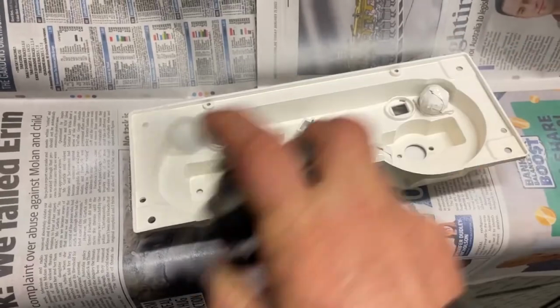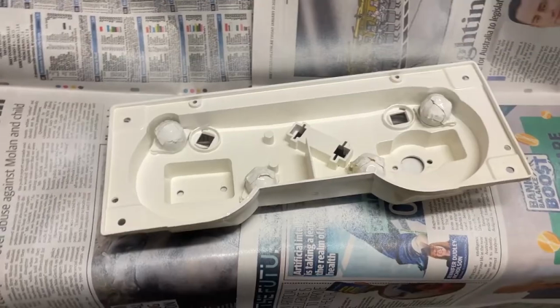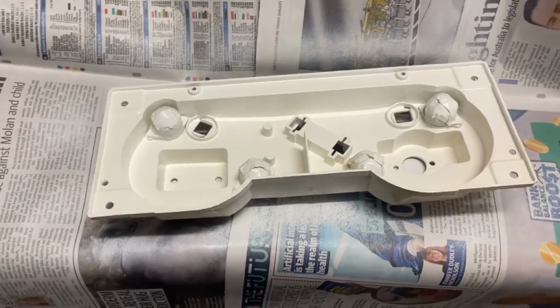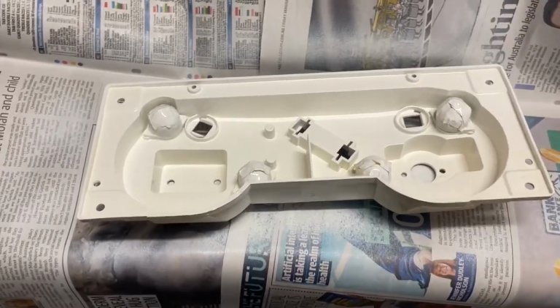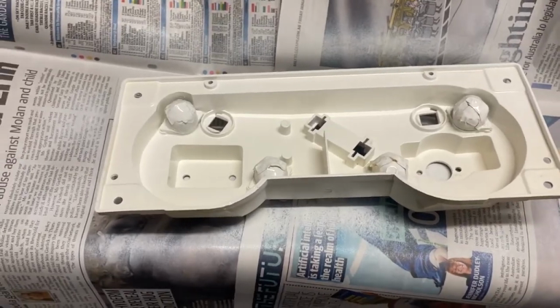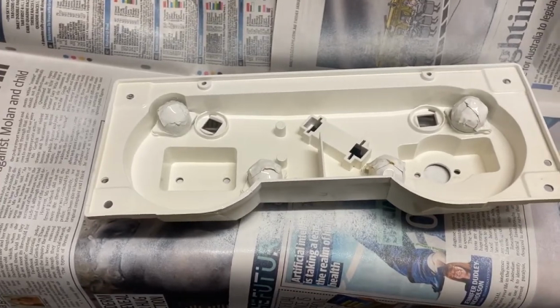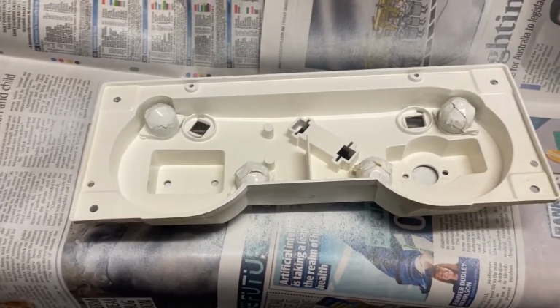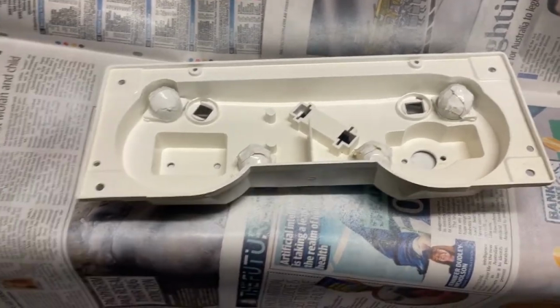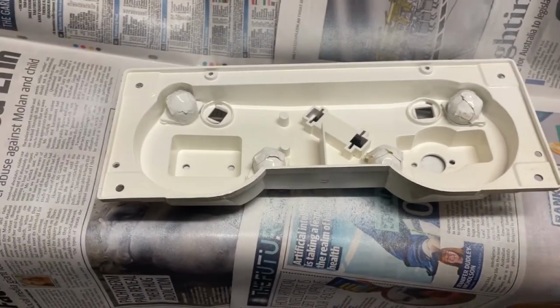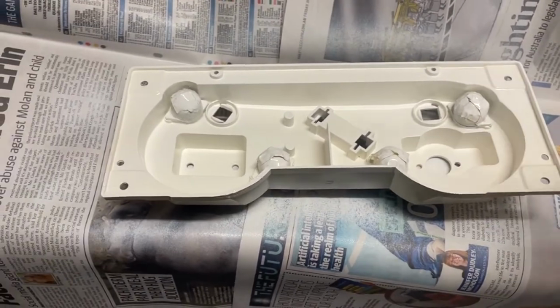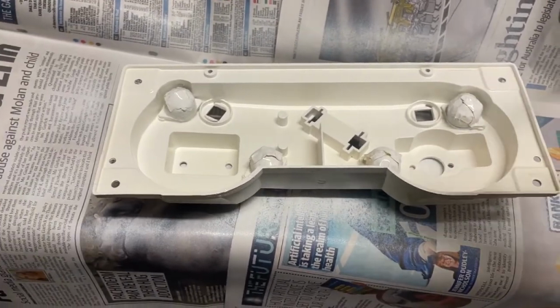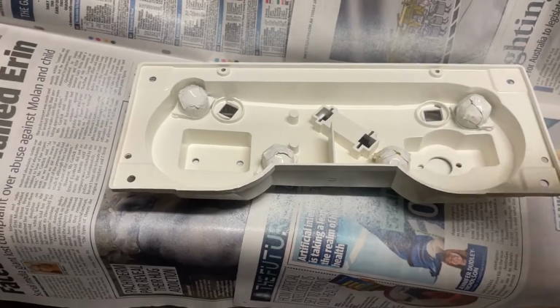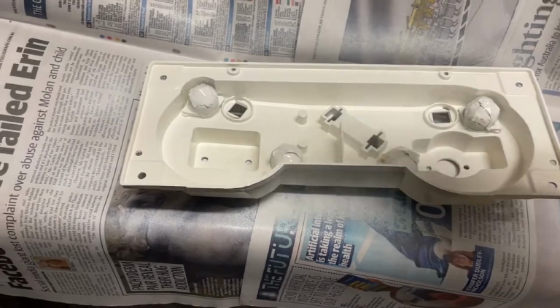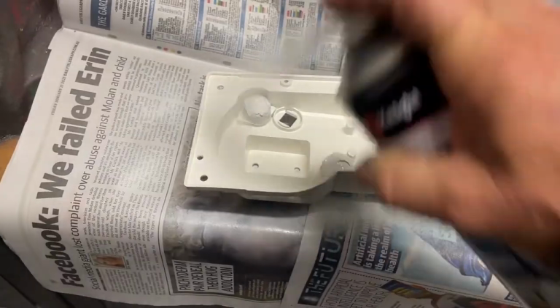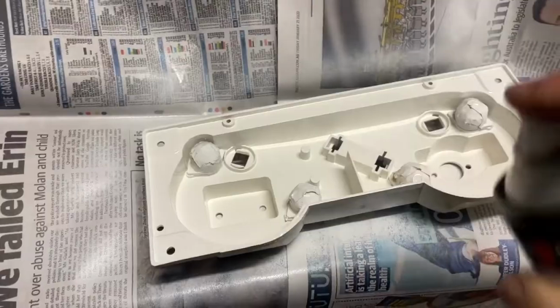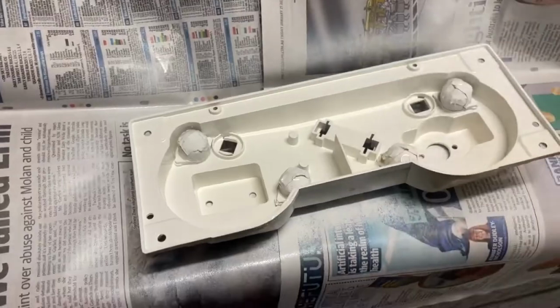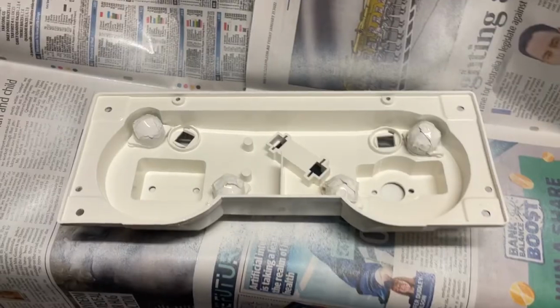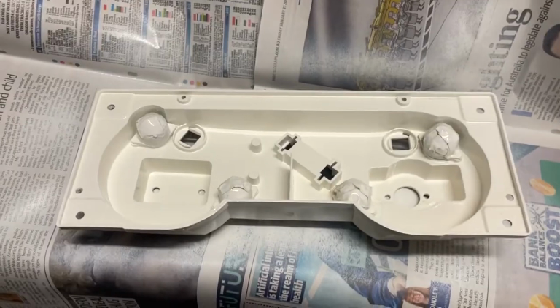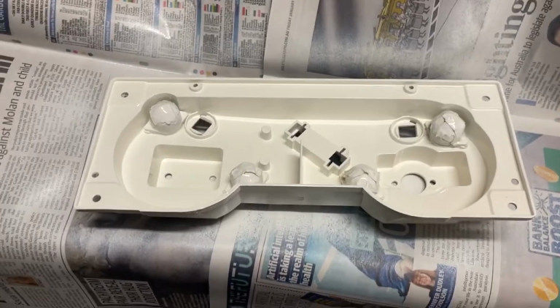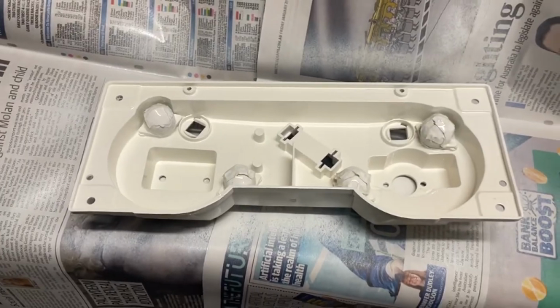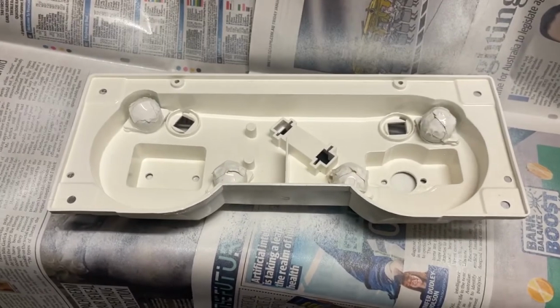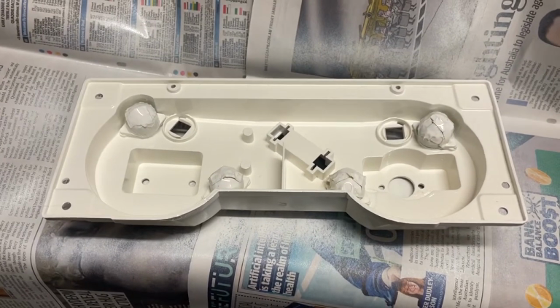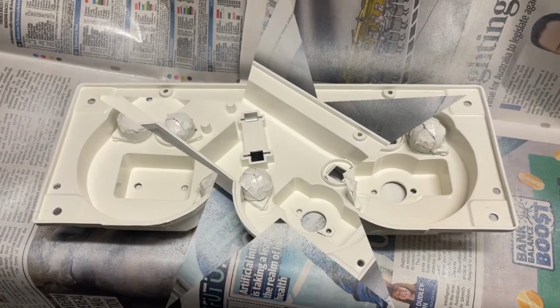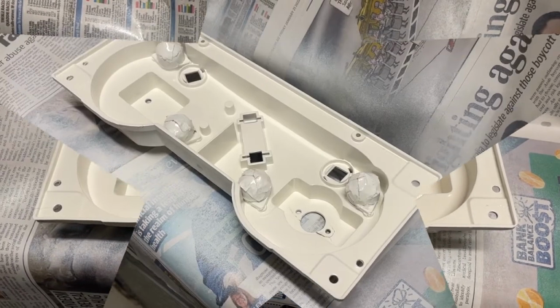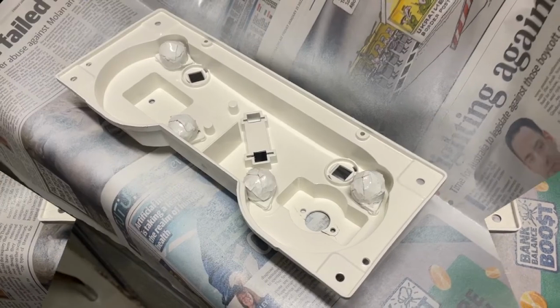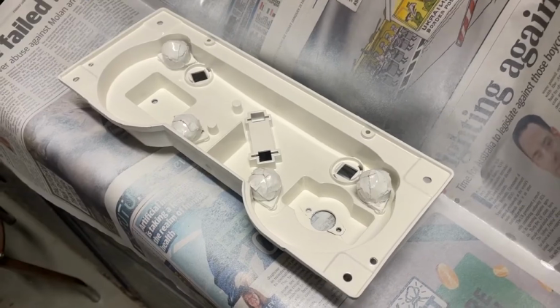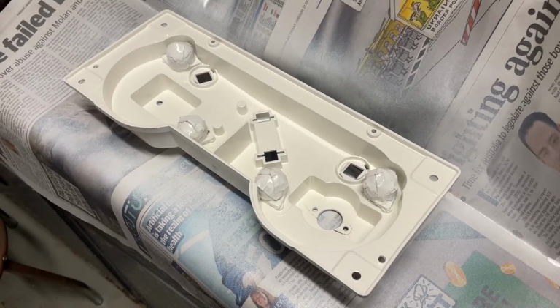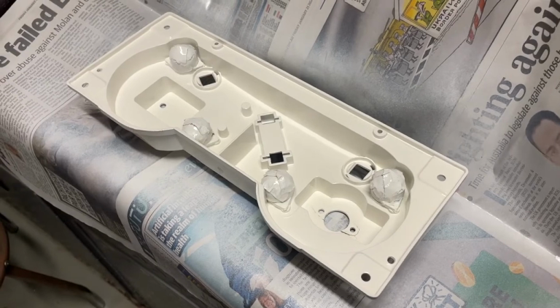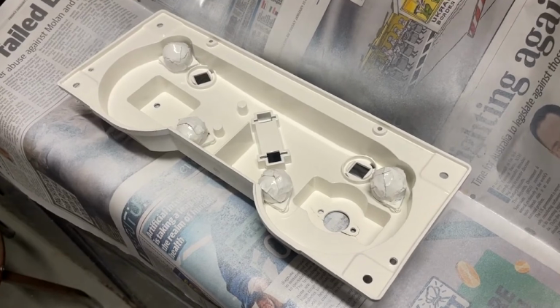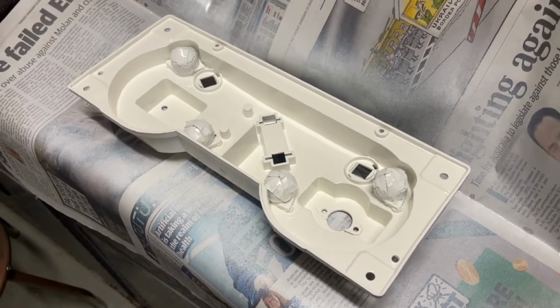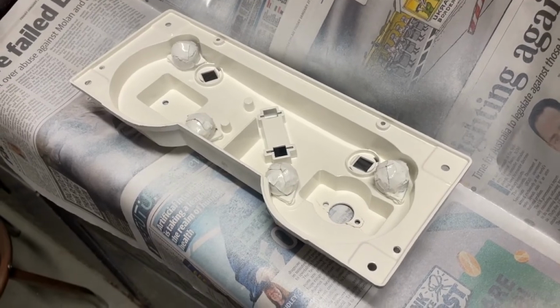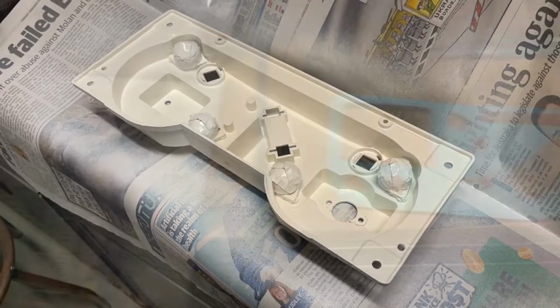I don't know if you can tell on camera here, but it's definitely brighter now. I'll let that tacho off and whack another coat on. I've given this a second coat and I'll let it sit overnight.